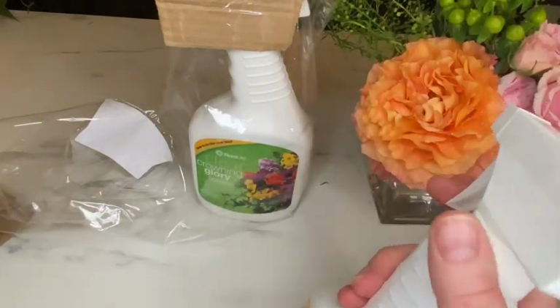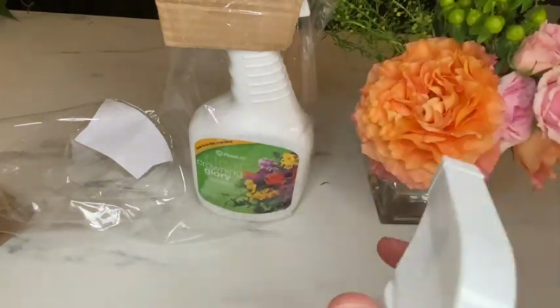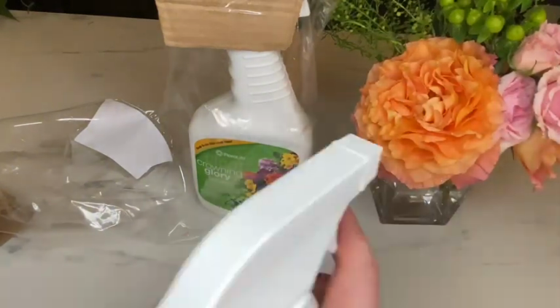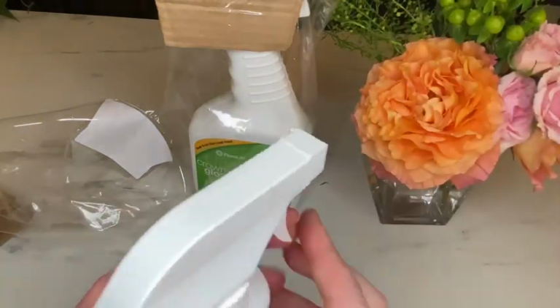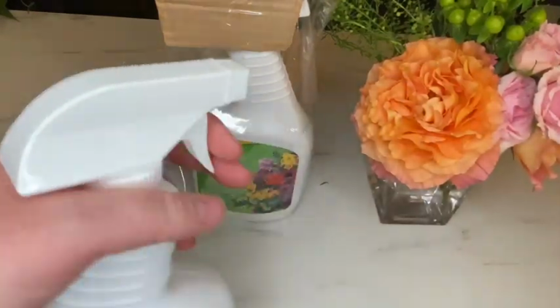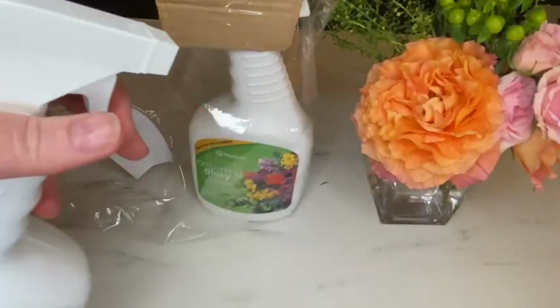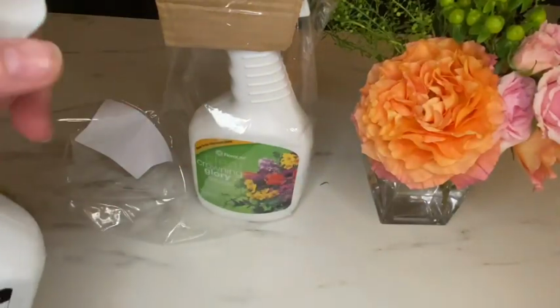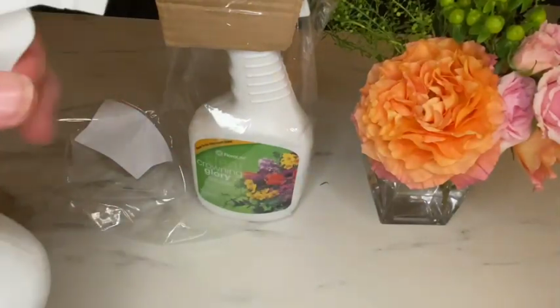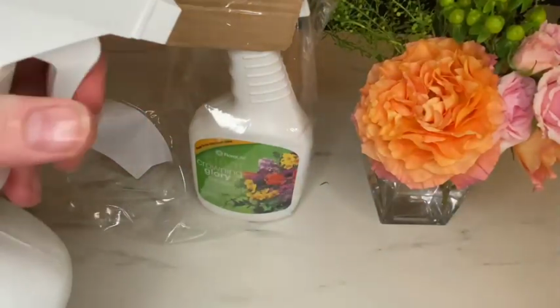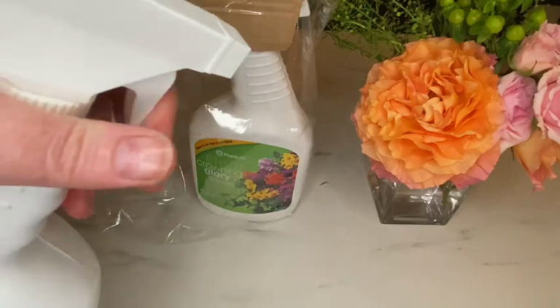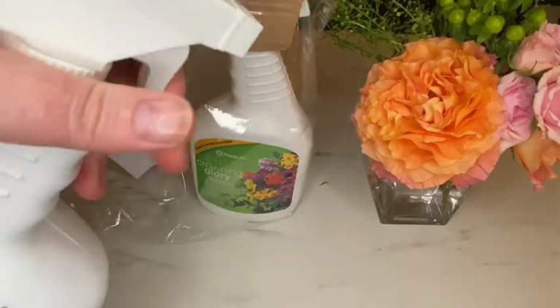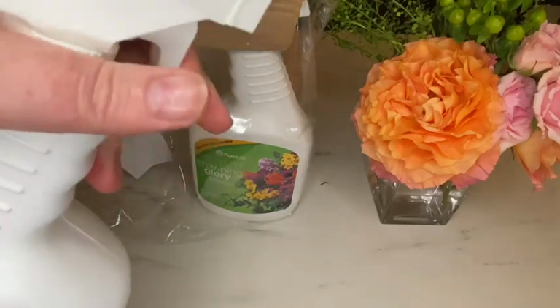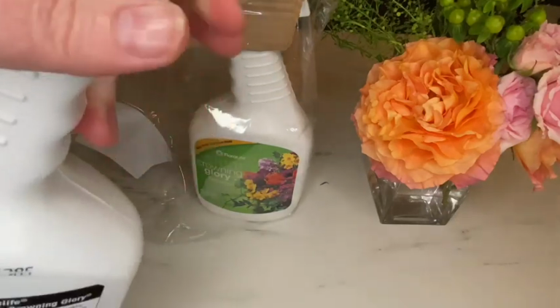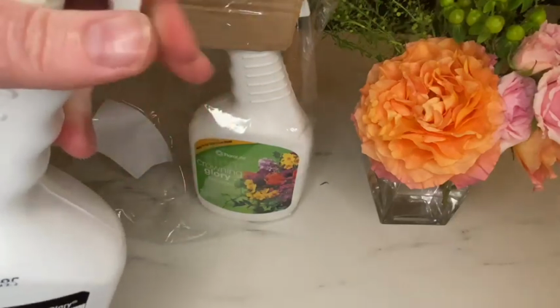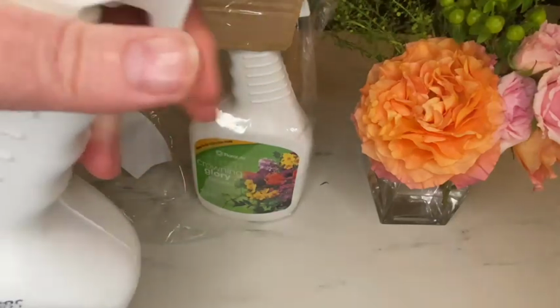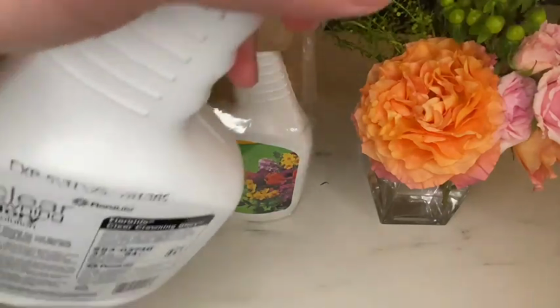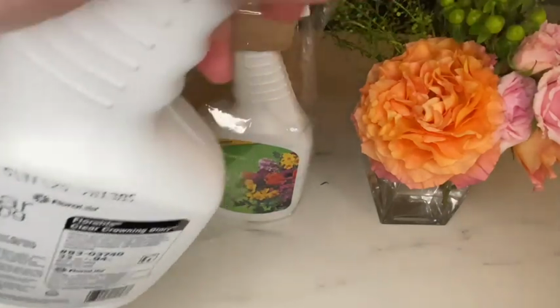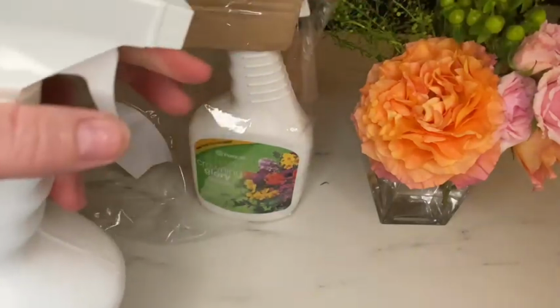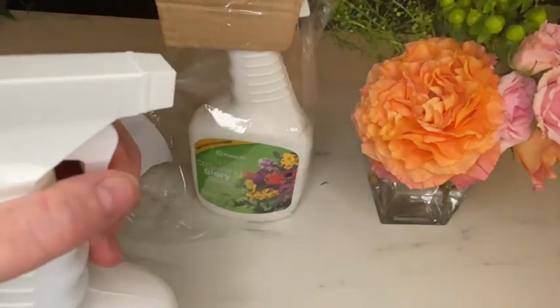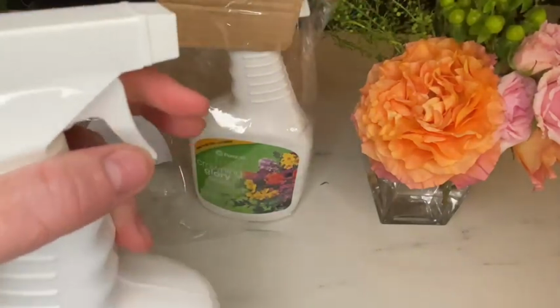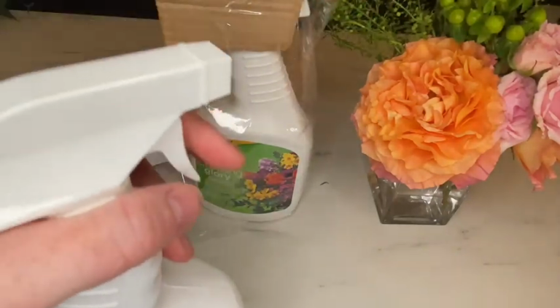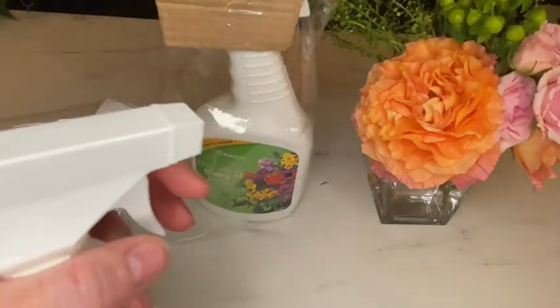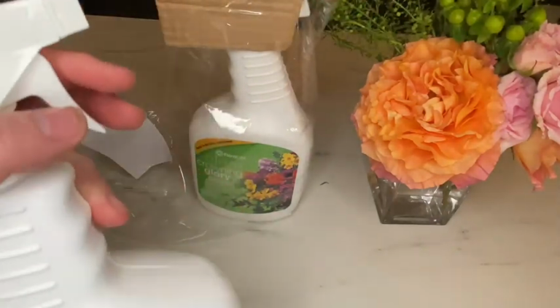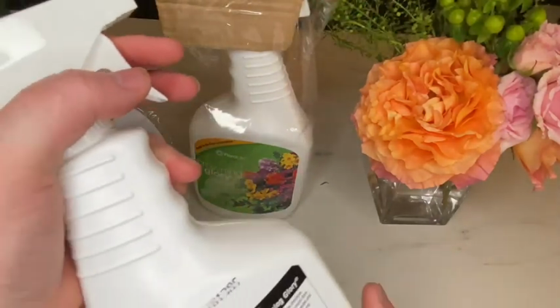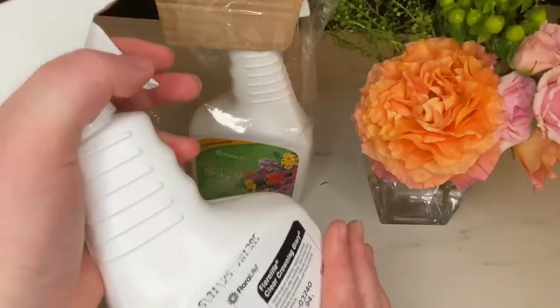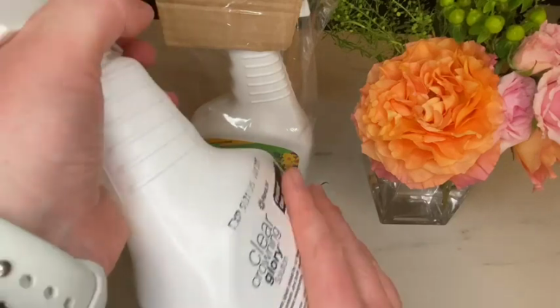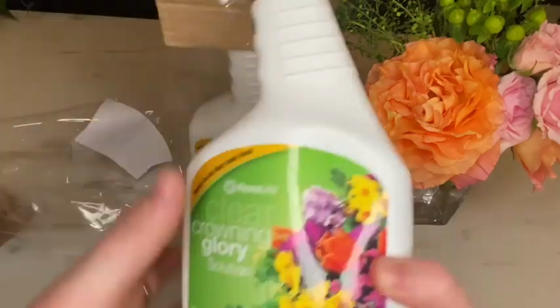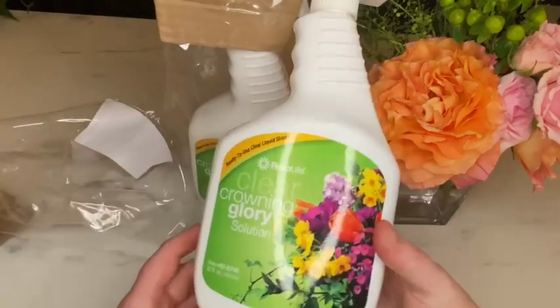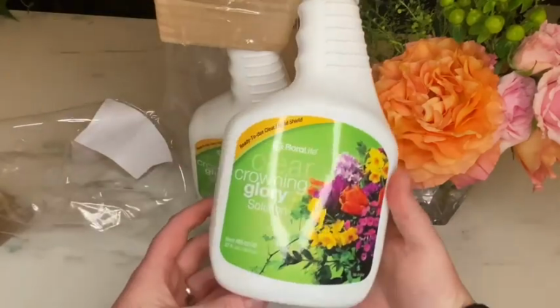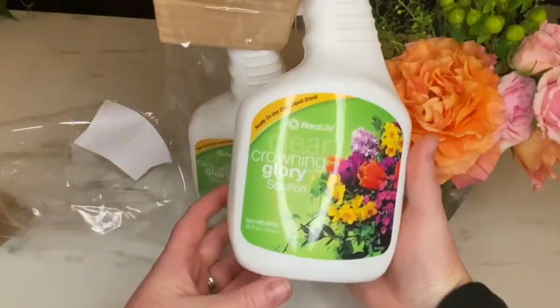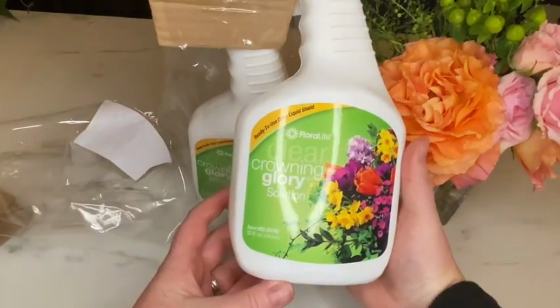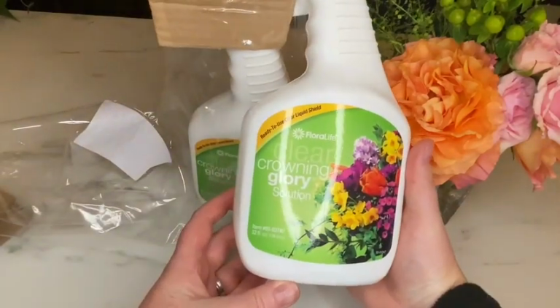How I use this product is I hold it a few inches or feet away from my flowers and spray to preserve my petals. I hope this review helps.